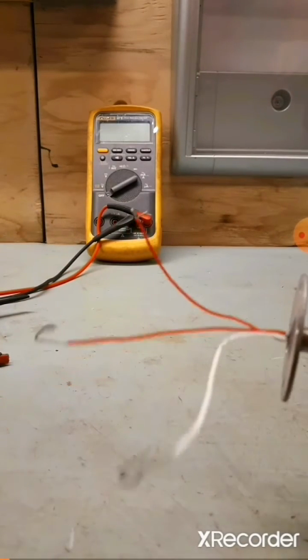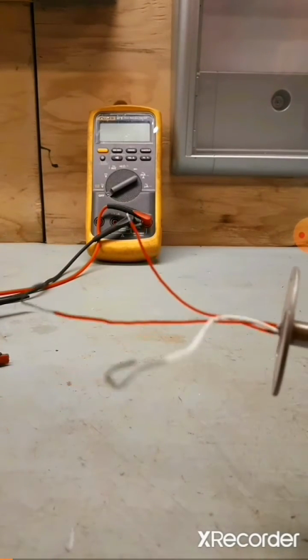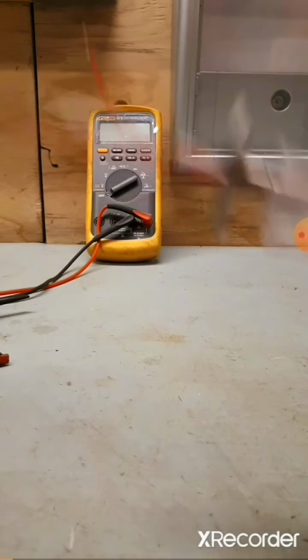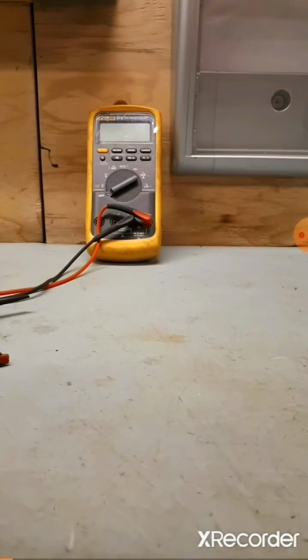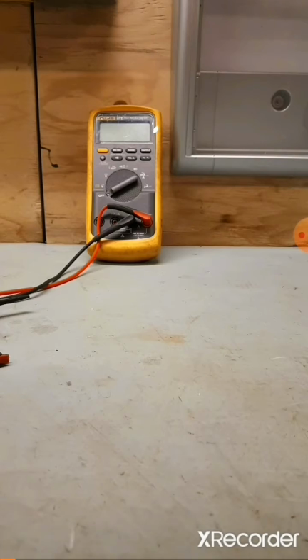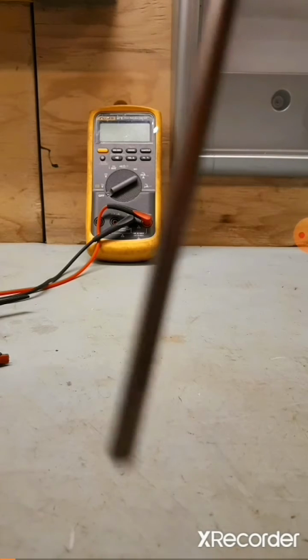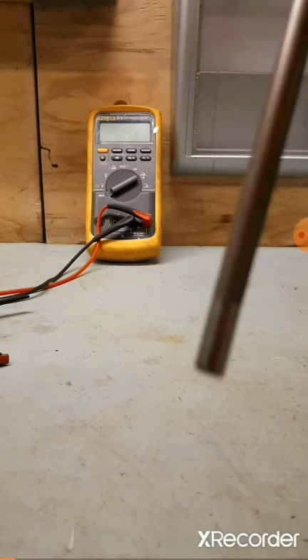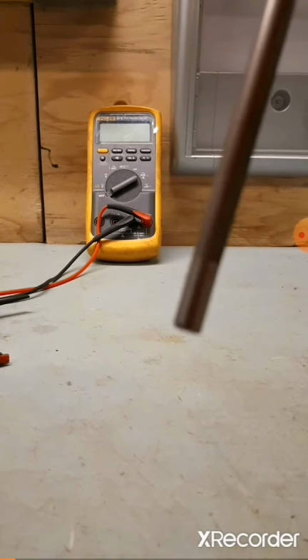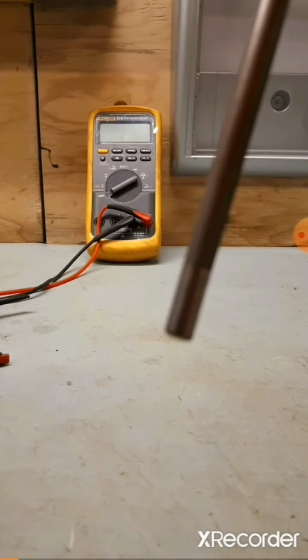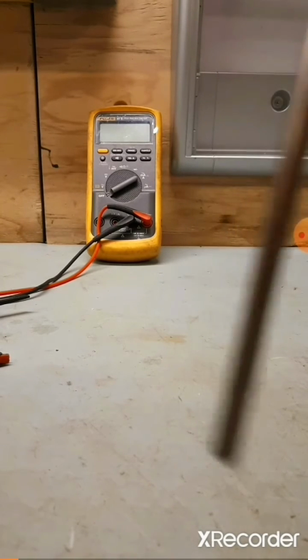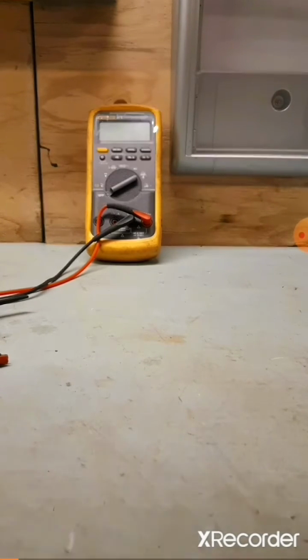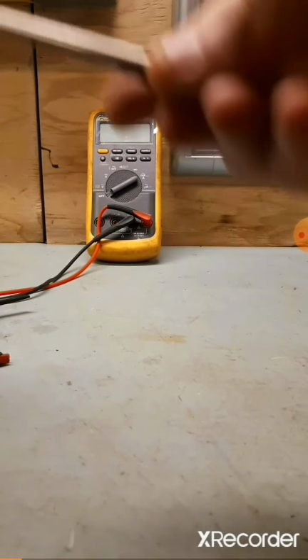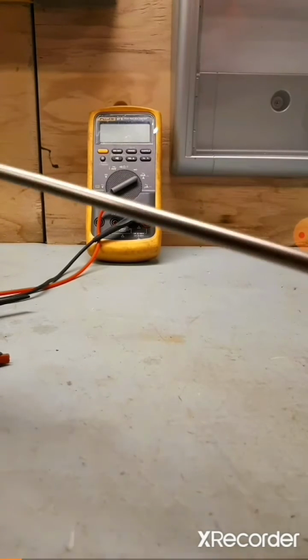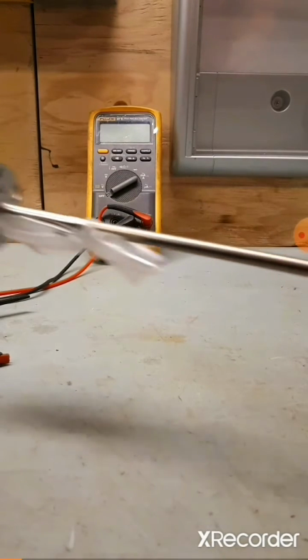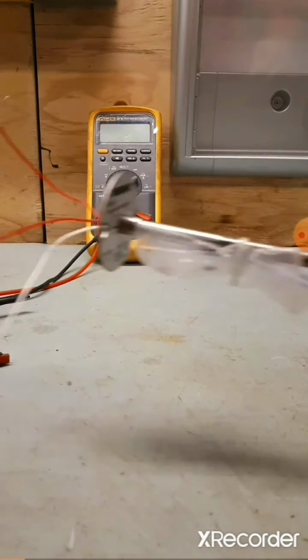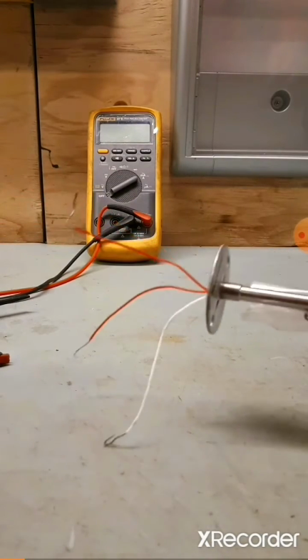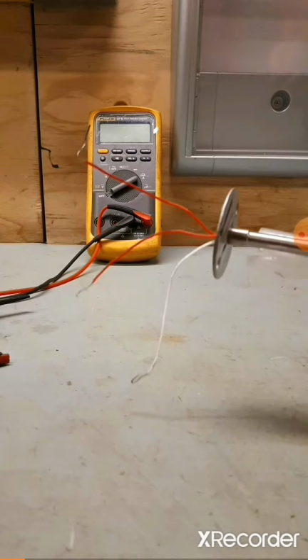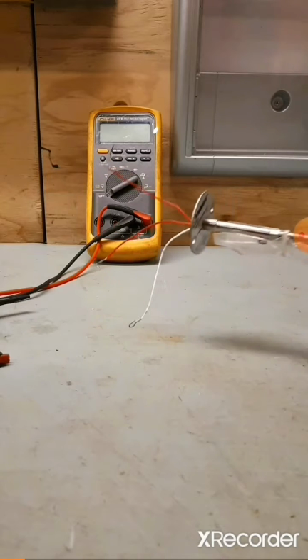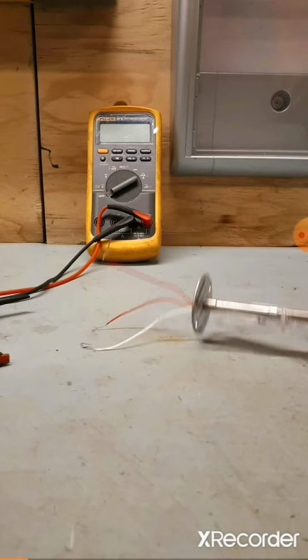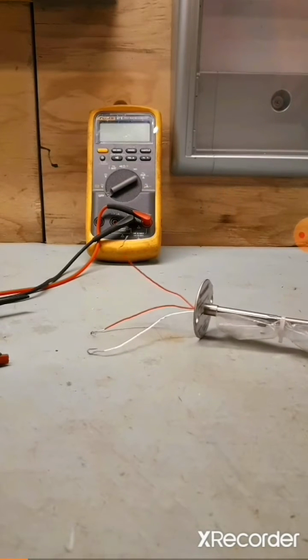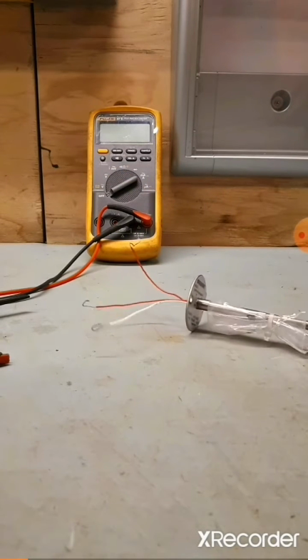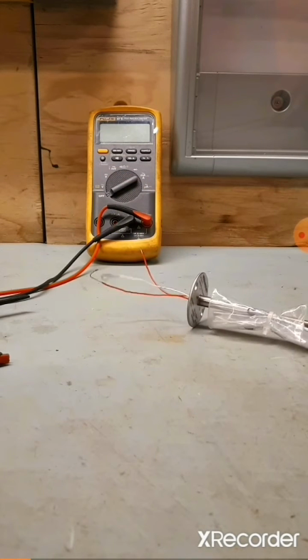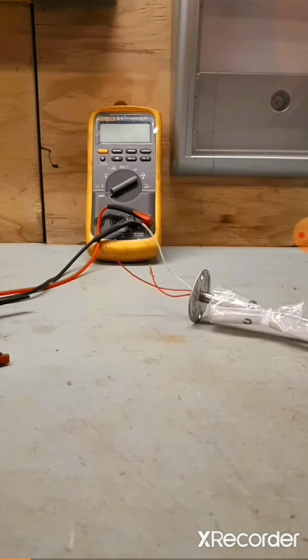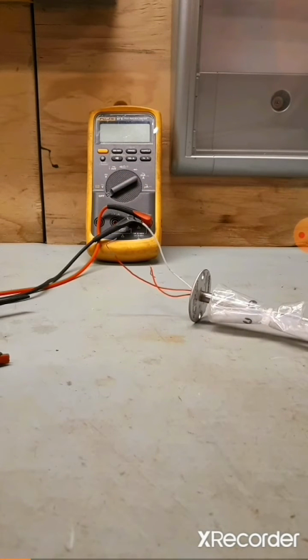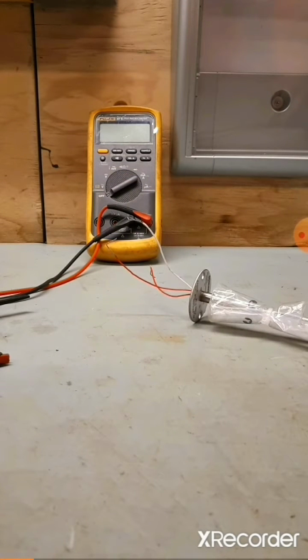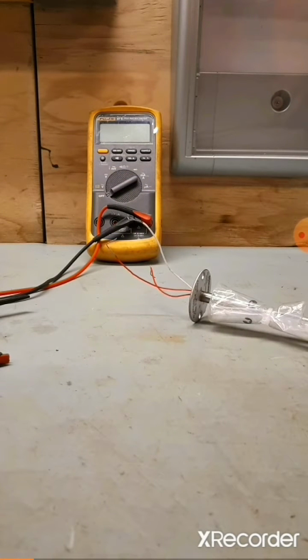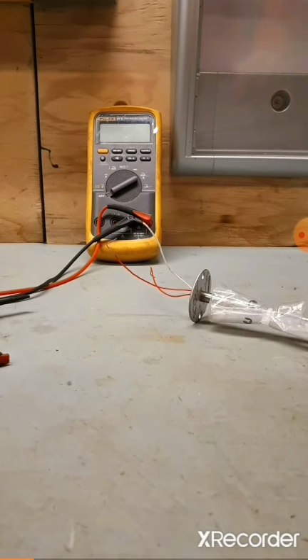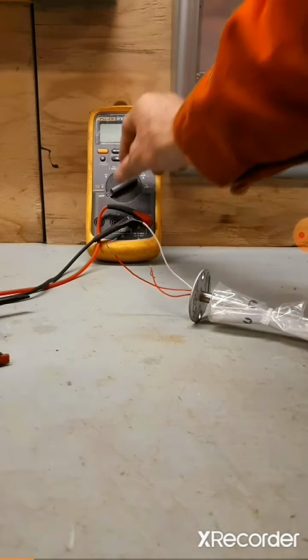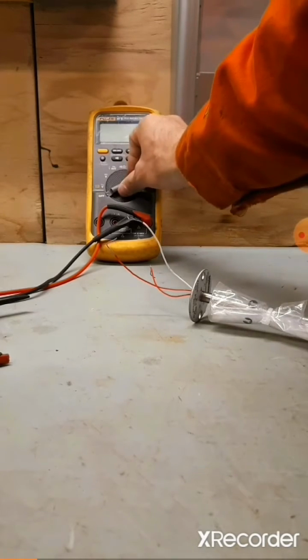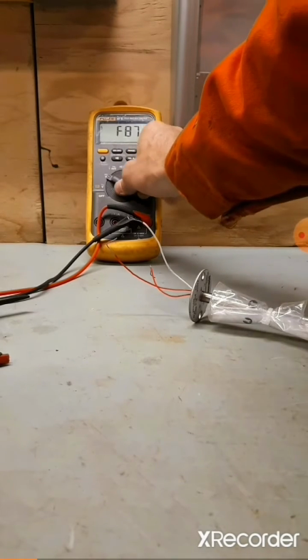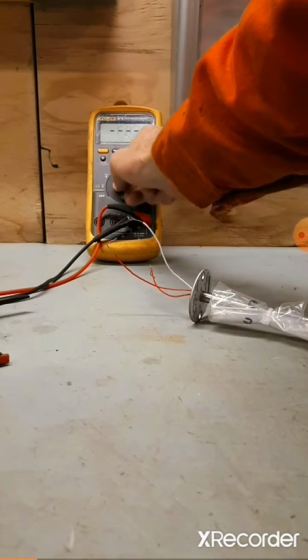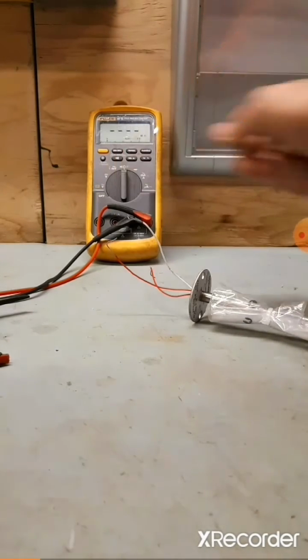Here we are going to test a 3-wire RTD. Firstly, set the multimeter to ohms.